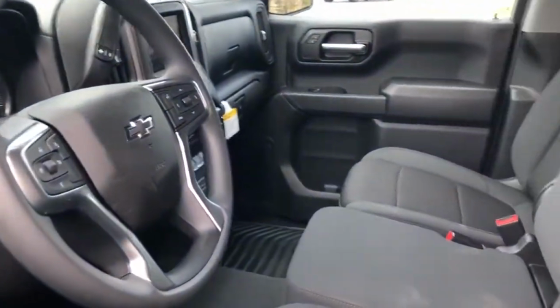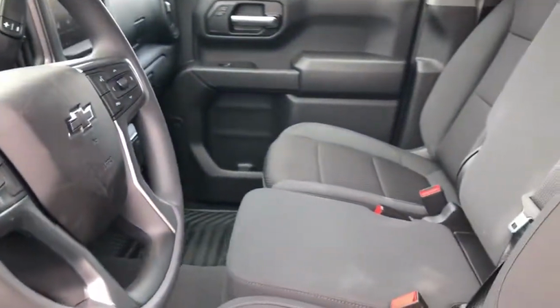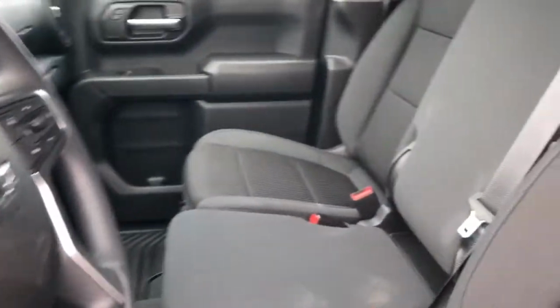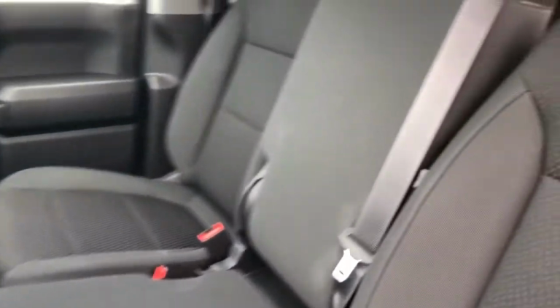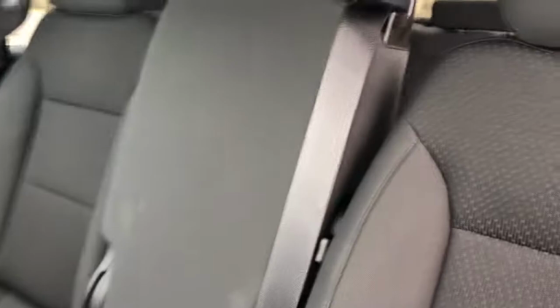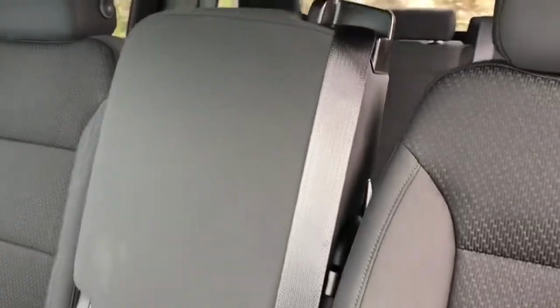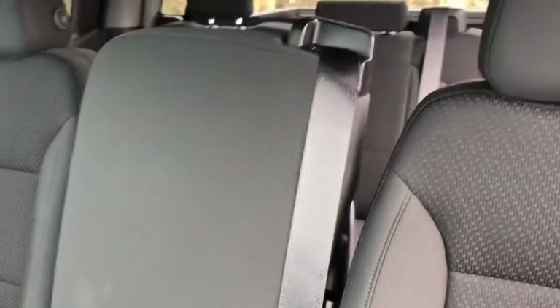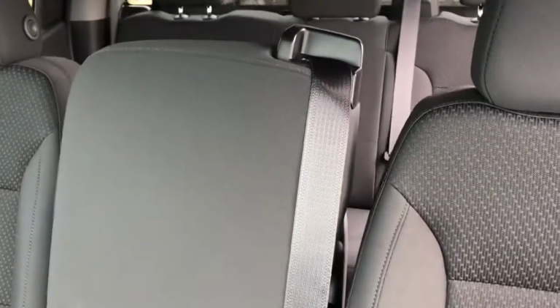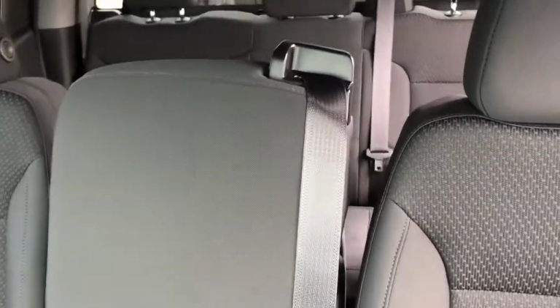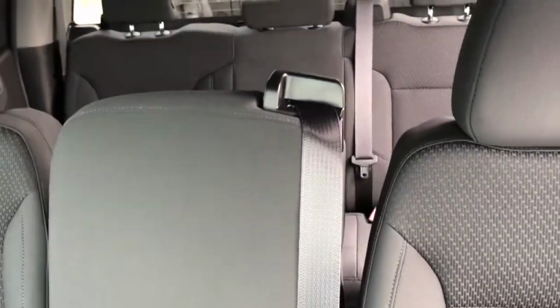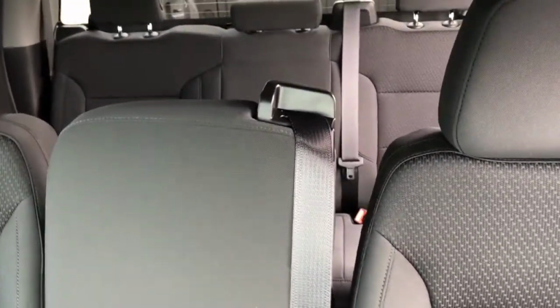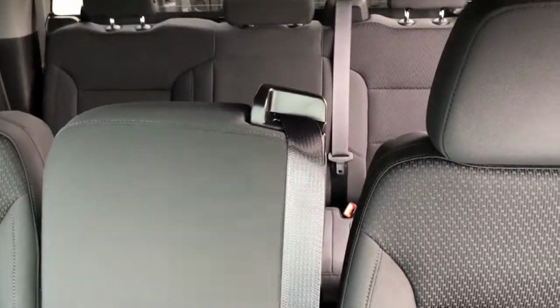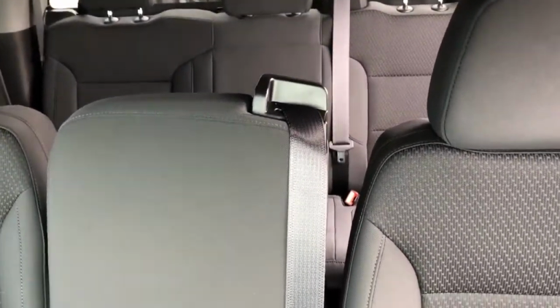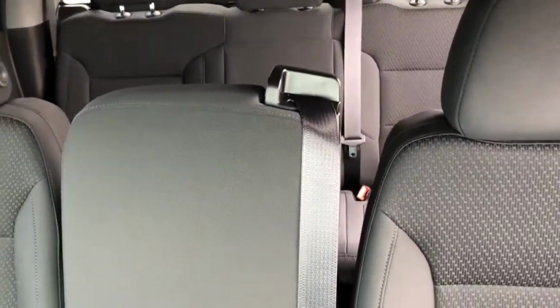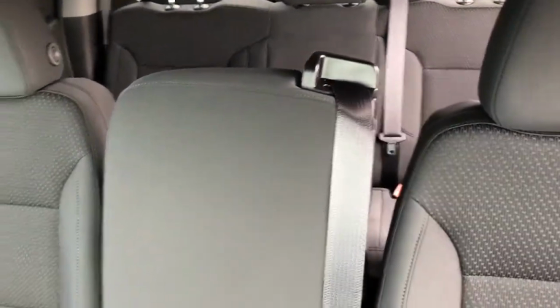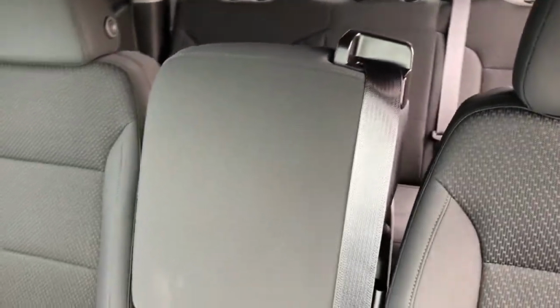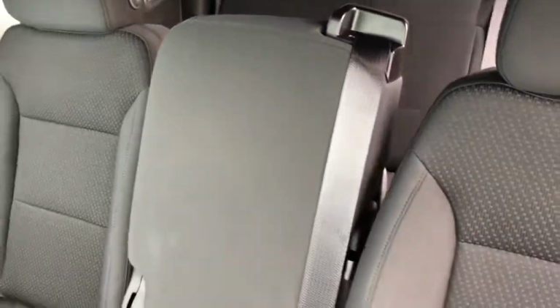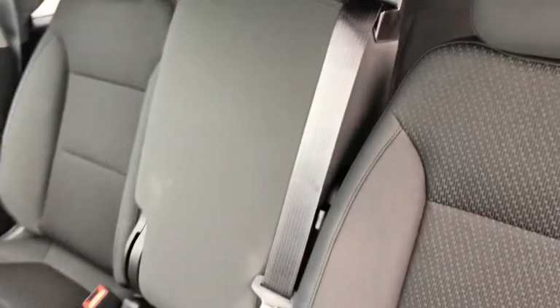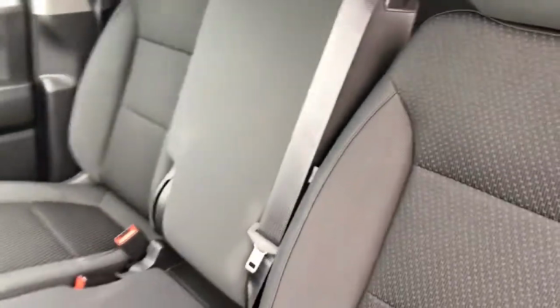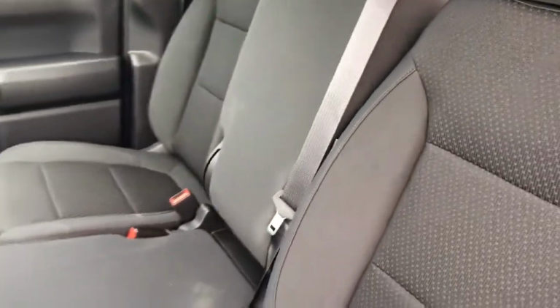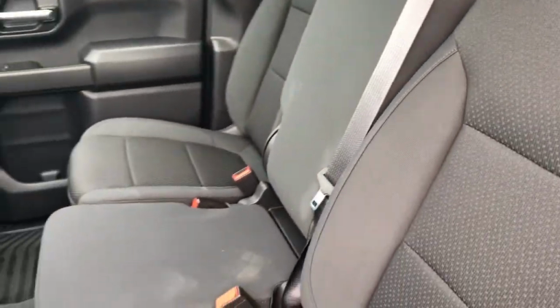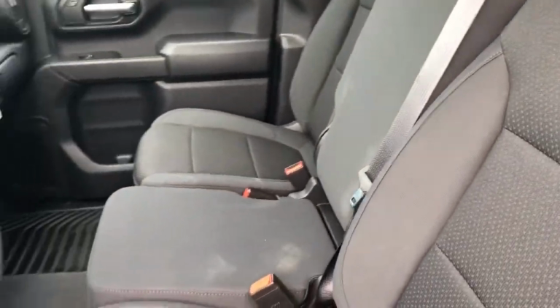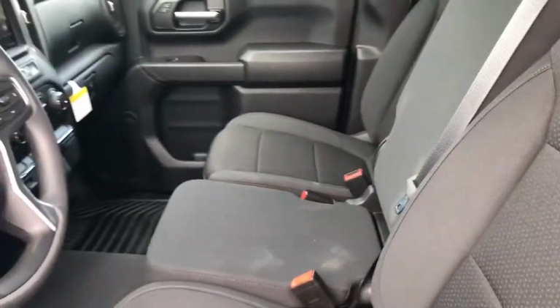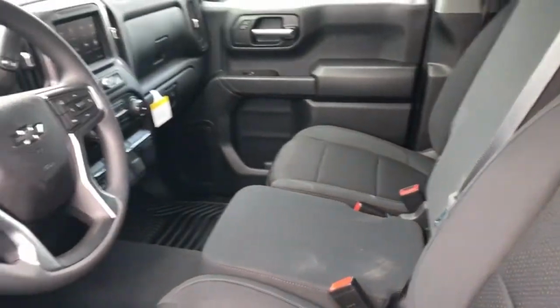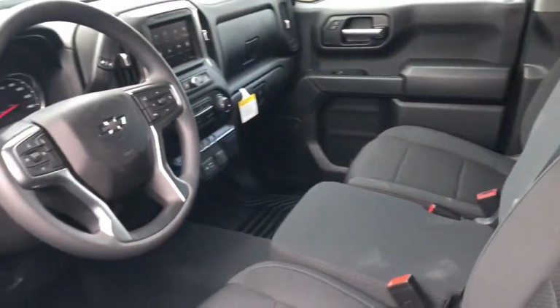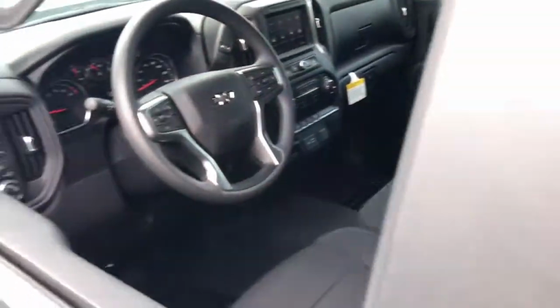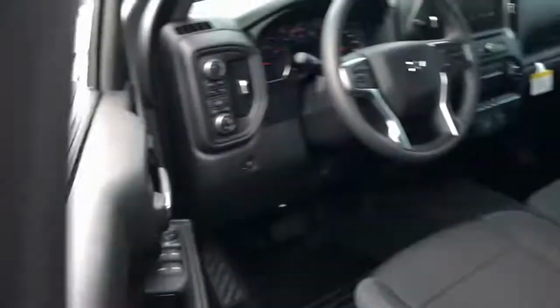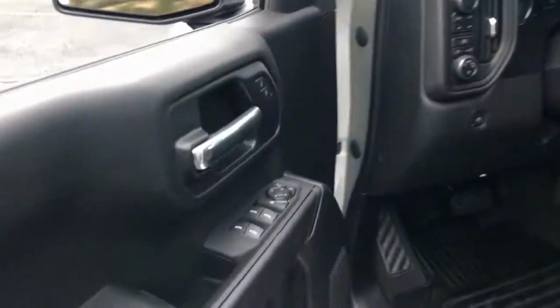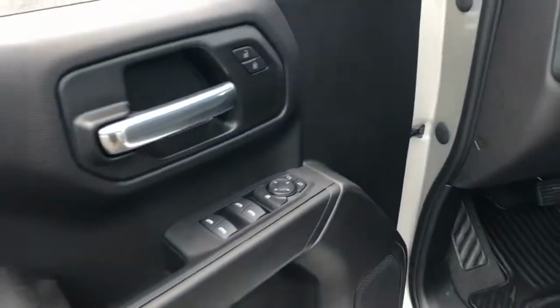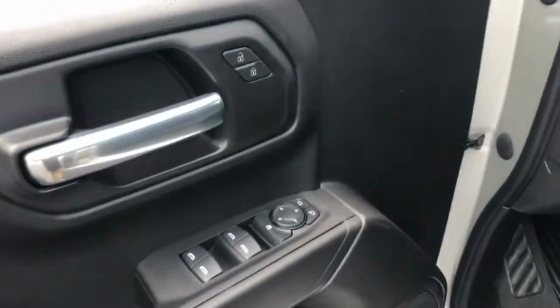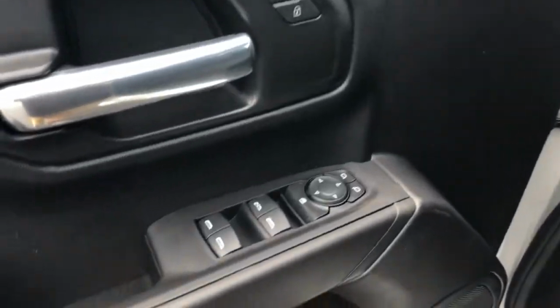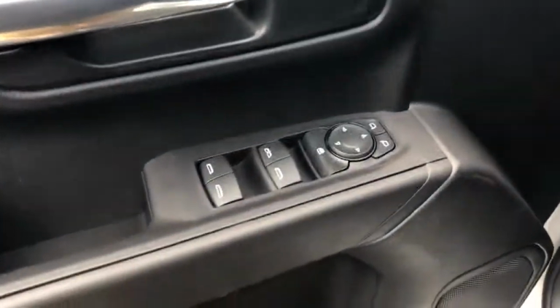Keyless entry, backup camera, heated mirrors, four-wheel drive, remote engine start, satellite radio, rear AC, Bluetooth connection, Wi-Fi hotspot, aluminum wheels.